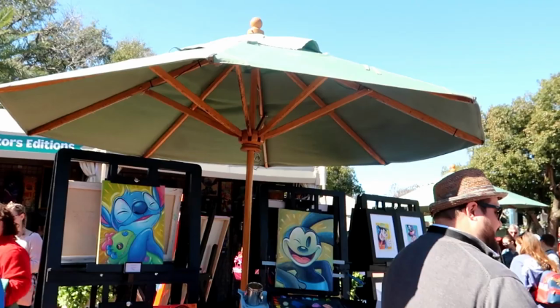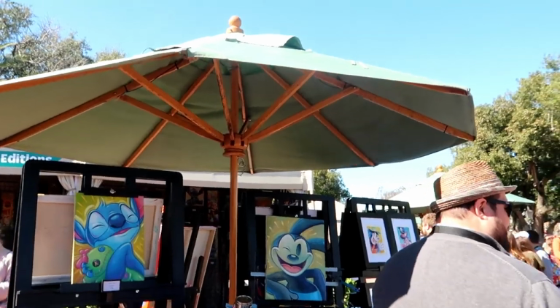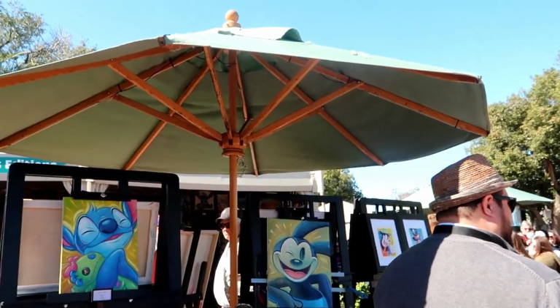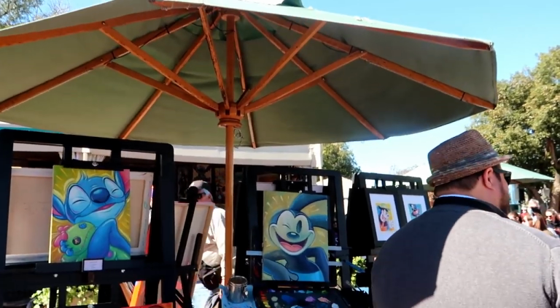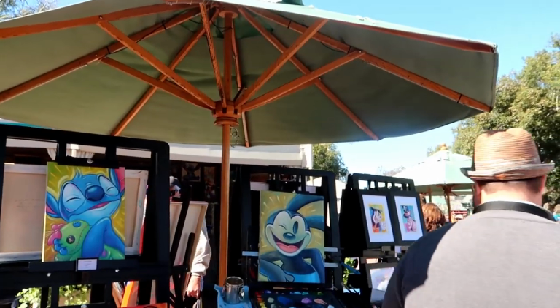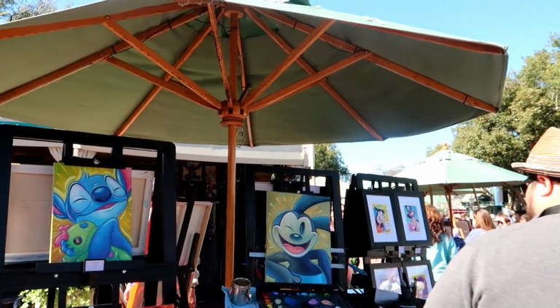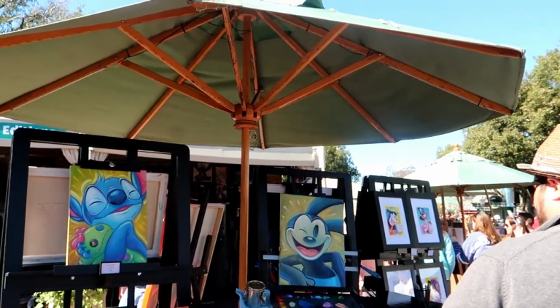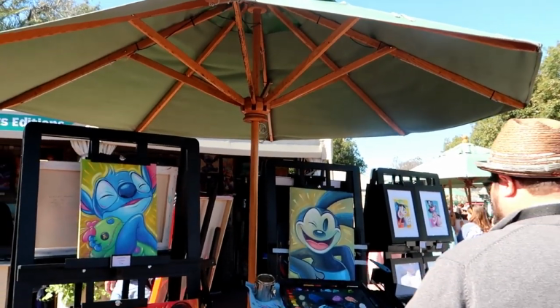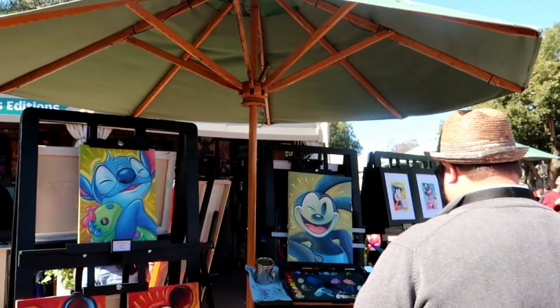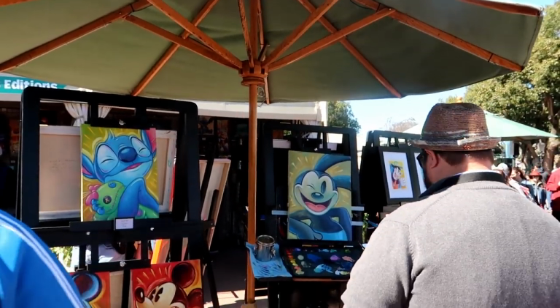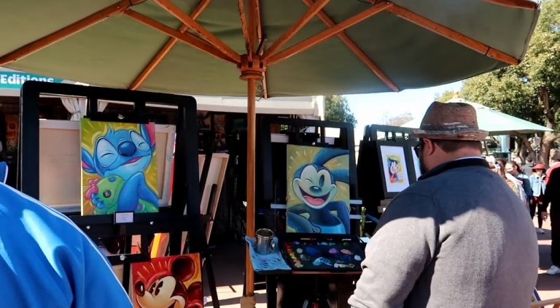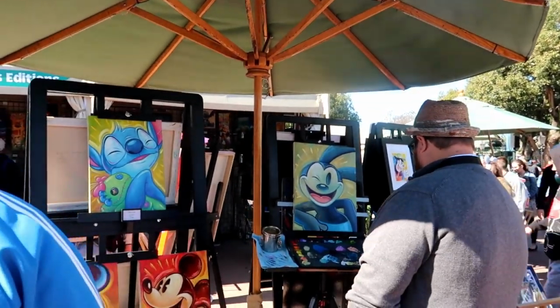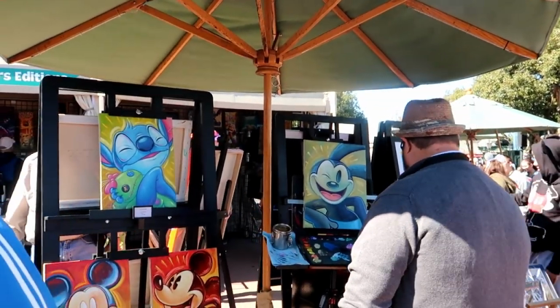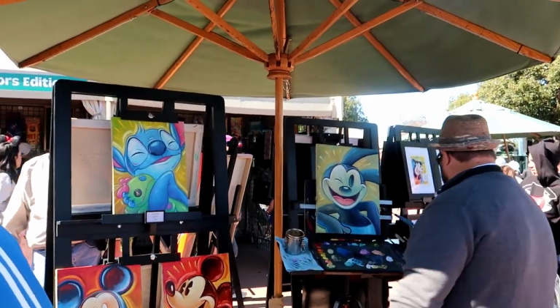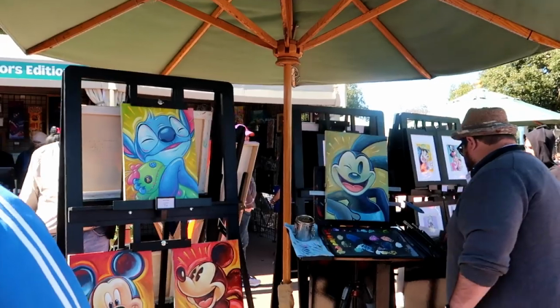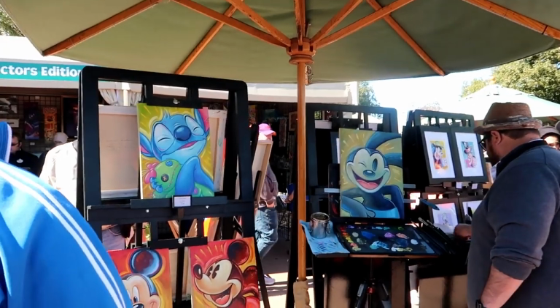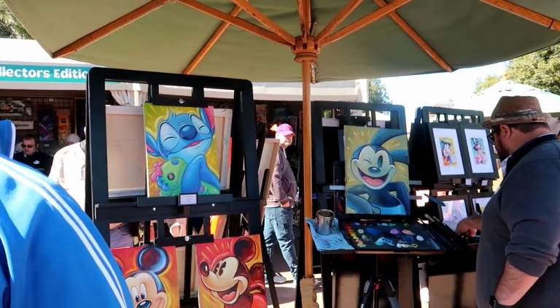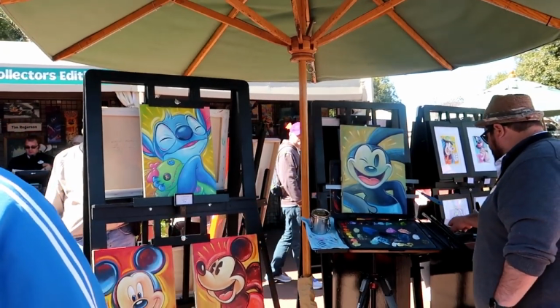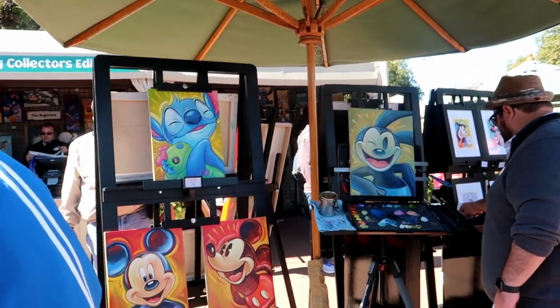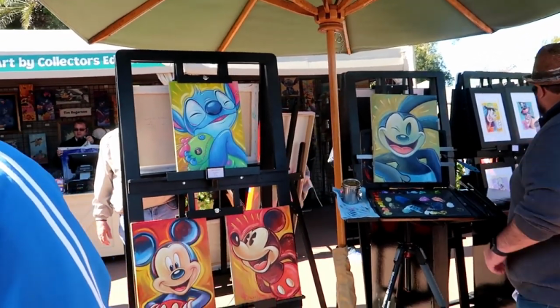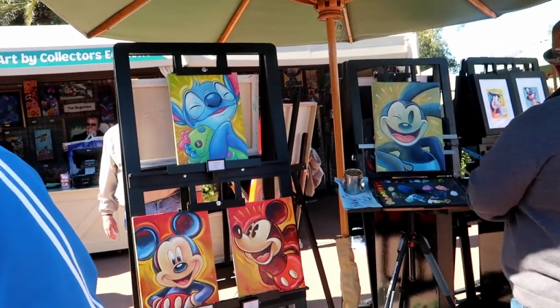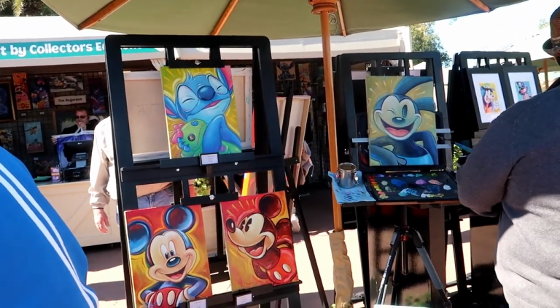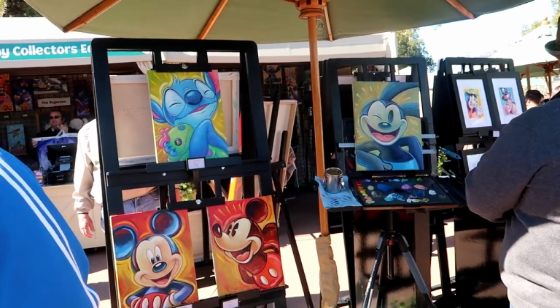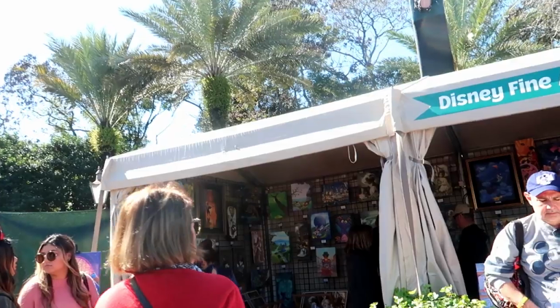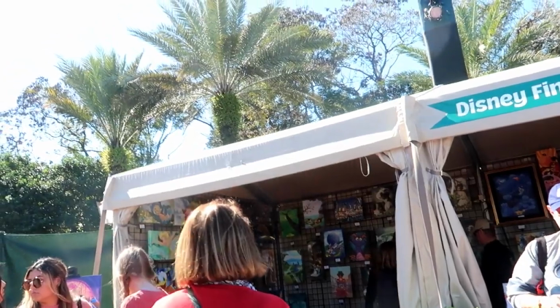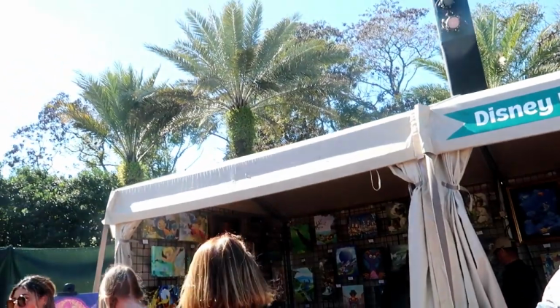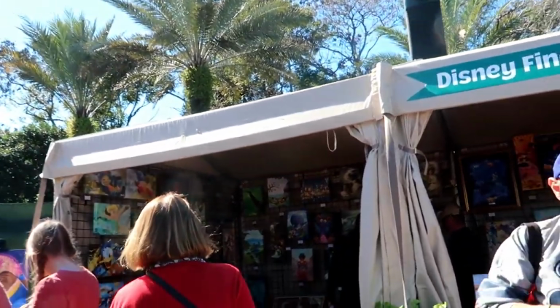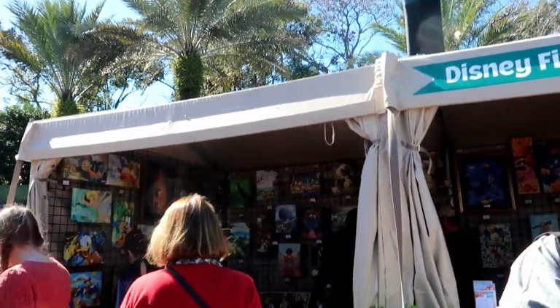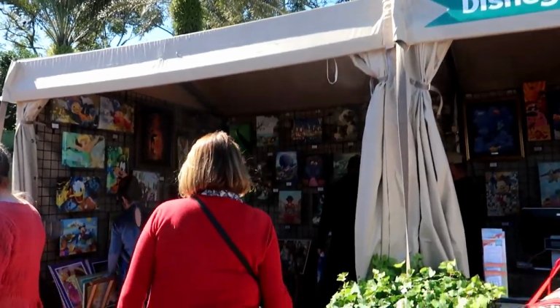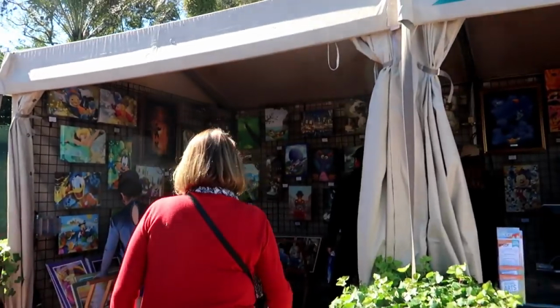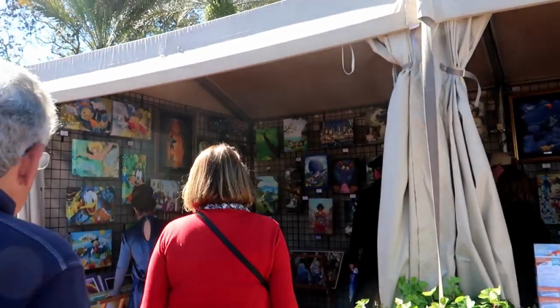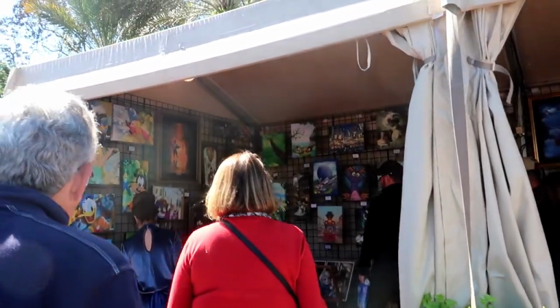Look at that — he's painting Oswald right now! I was going to show him painting the Oswald but he decided to take a break.